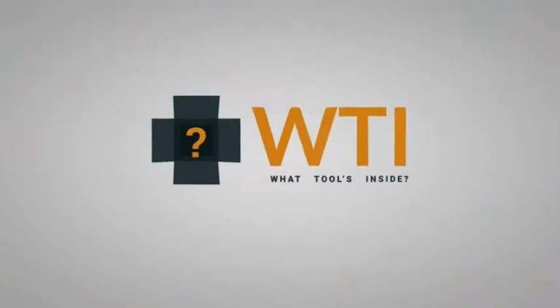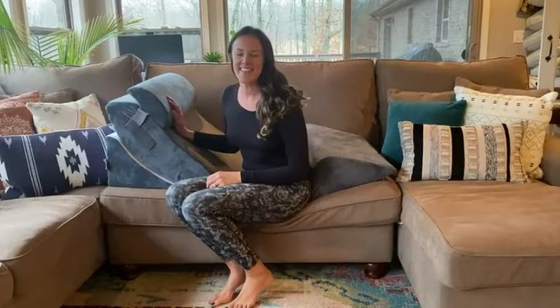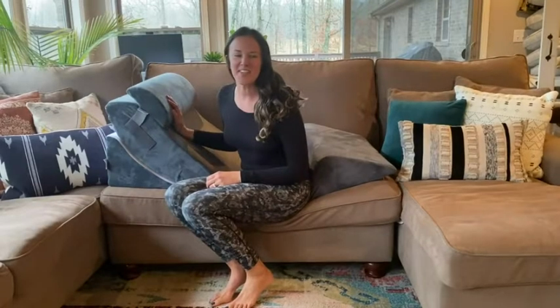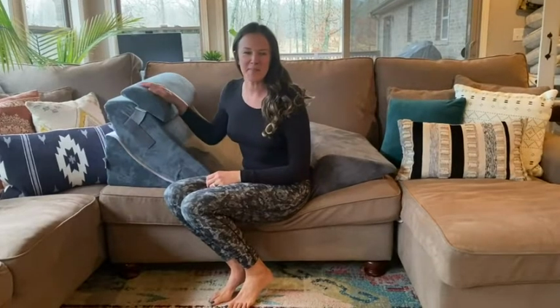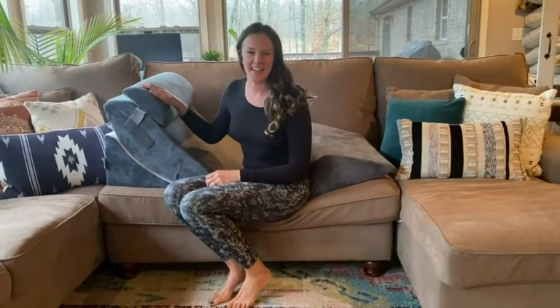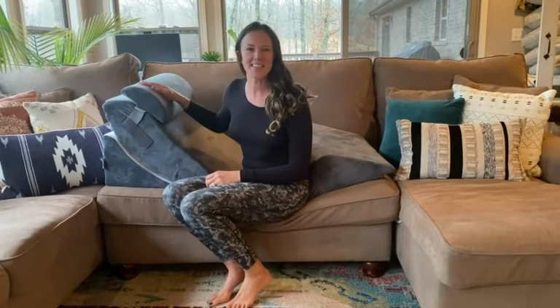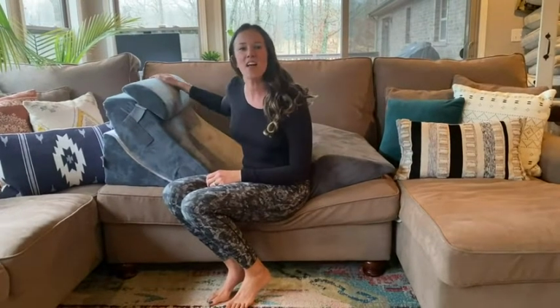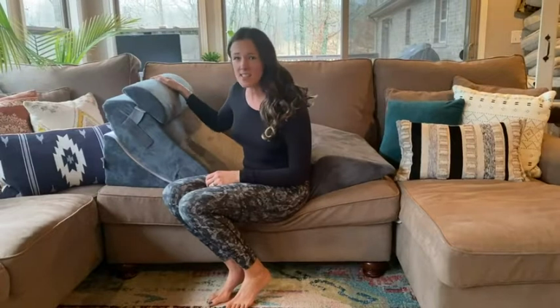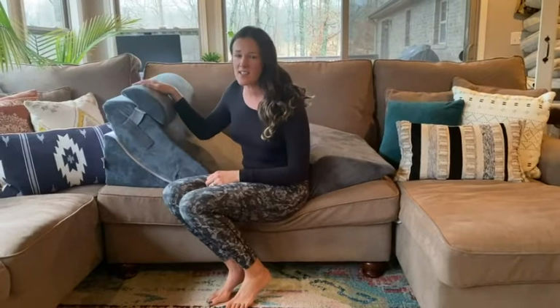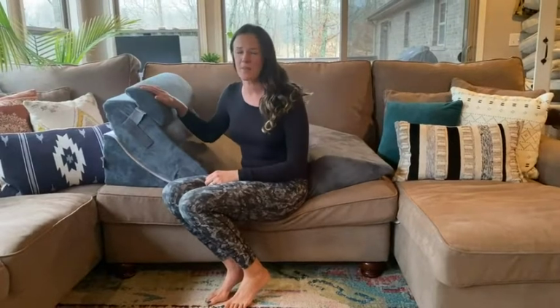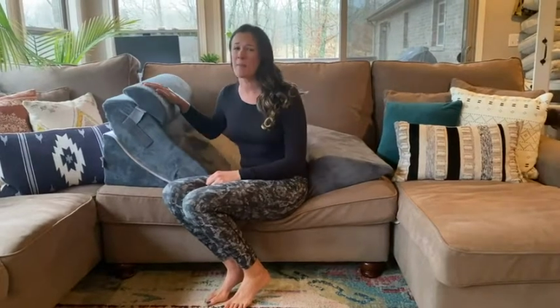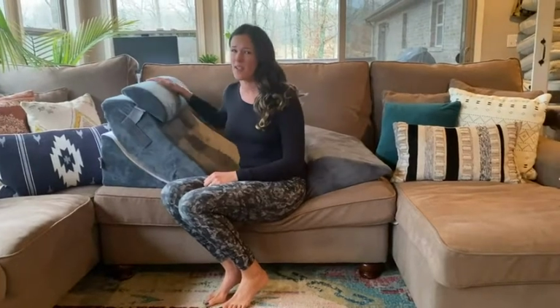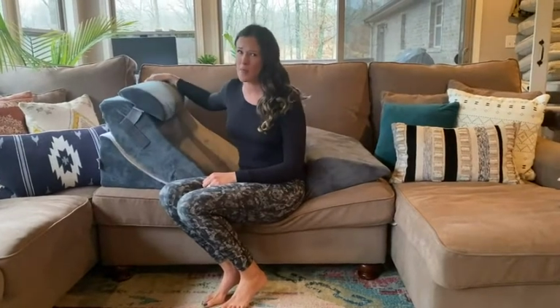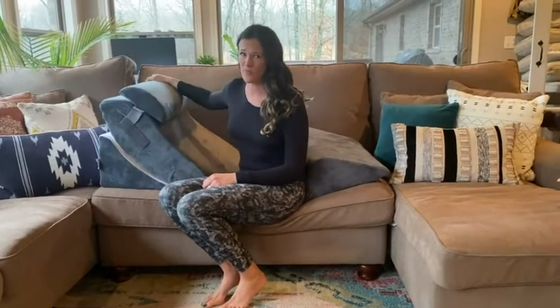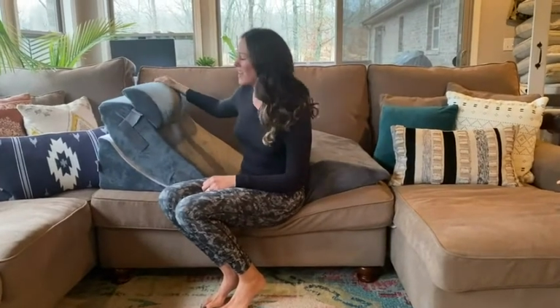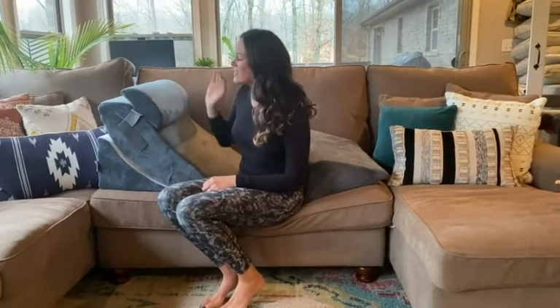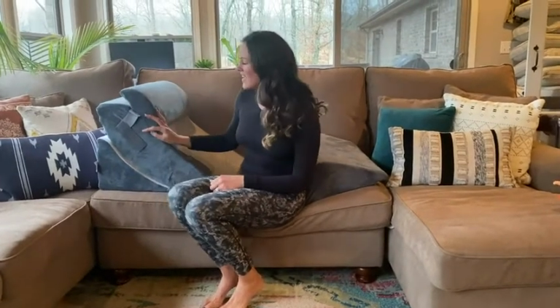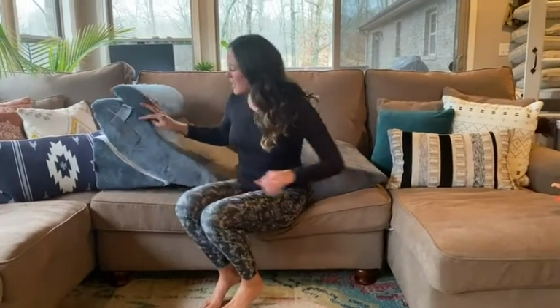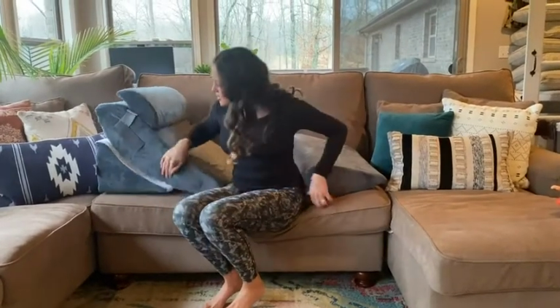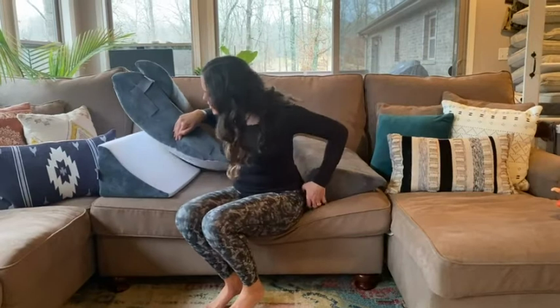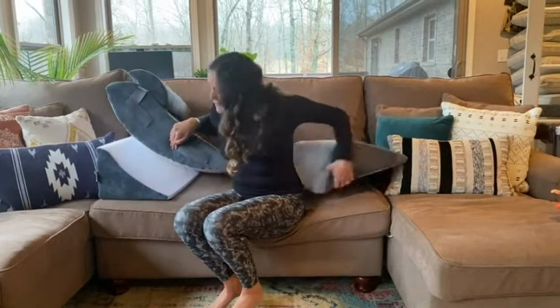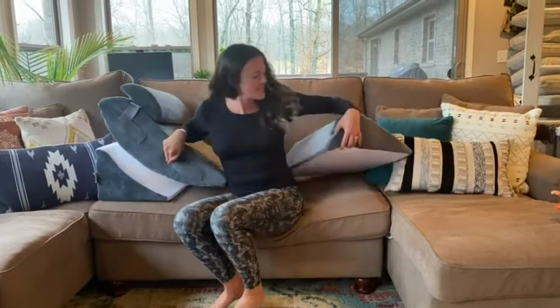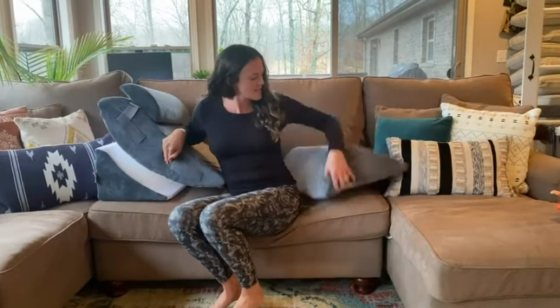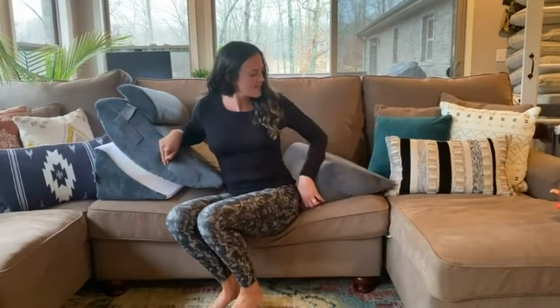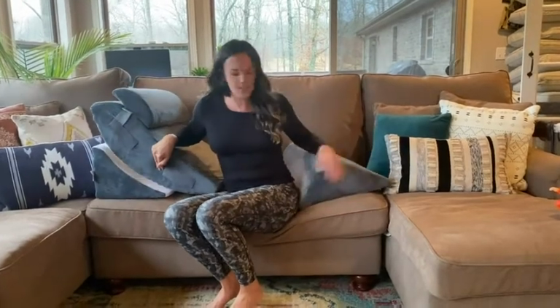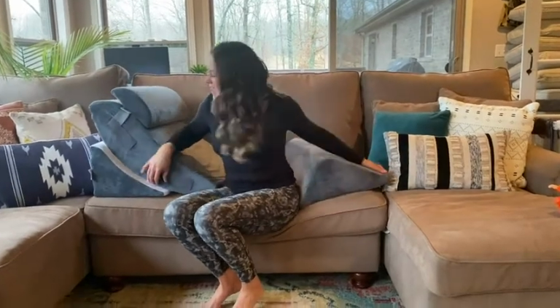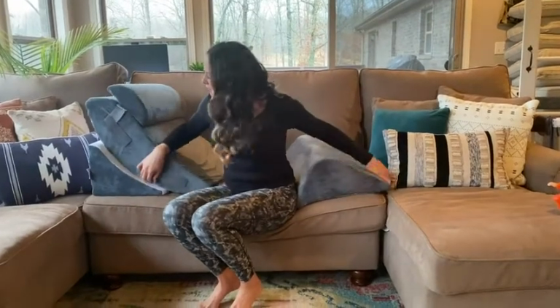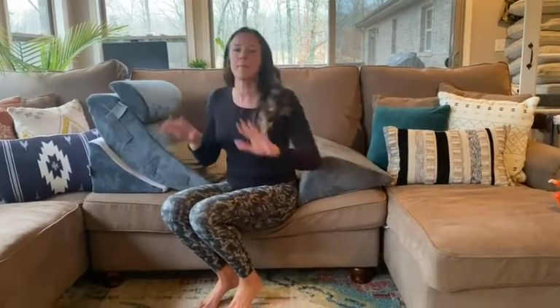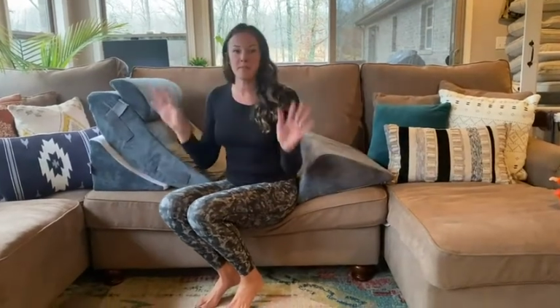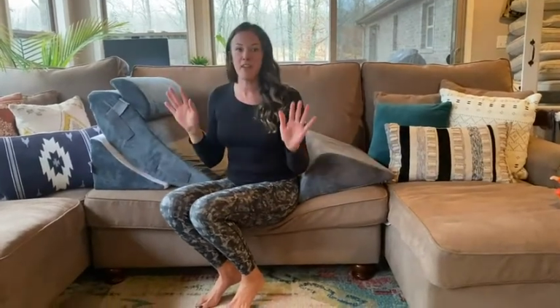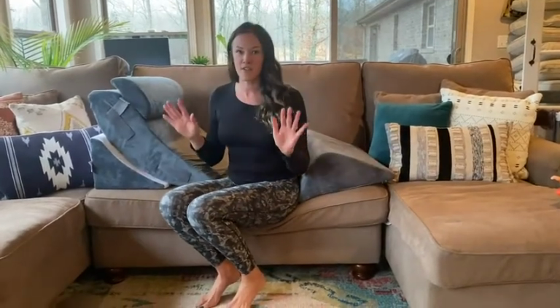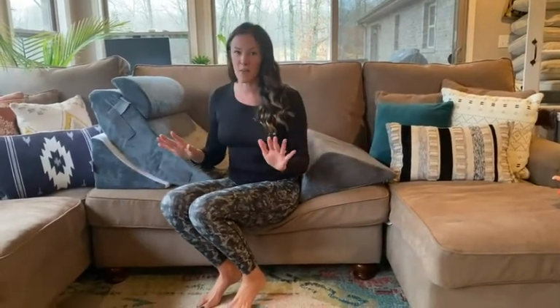Hi, this is Kendra with WTI. This is the Lux Casa Orthopedic Bed Wedge Pillow. Now, this thing comes in these three giant pieces here and some of my favorite features about it.